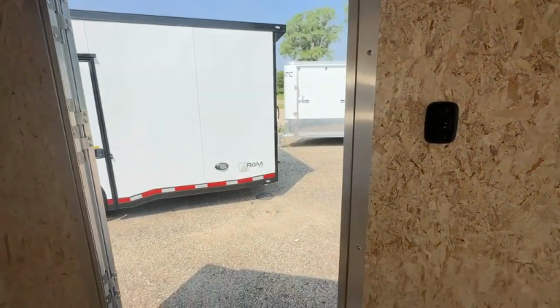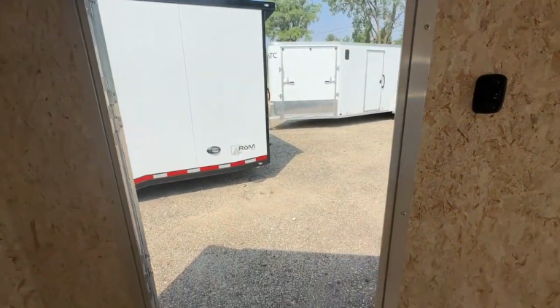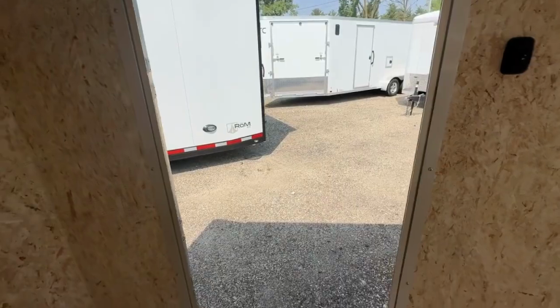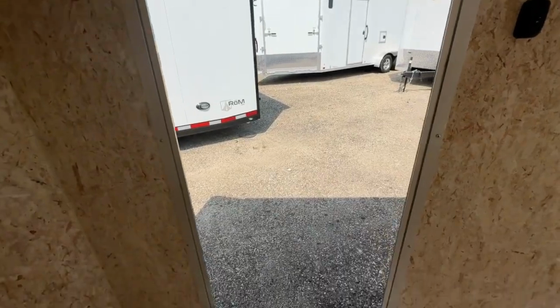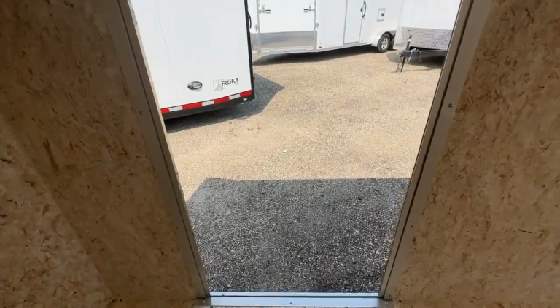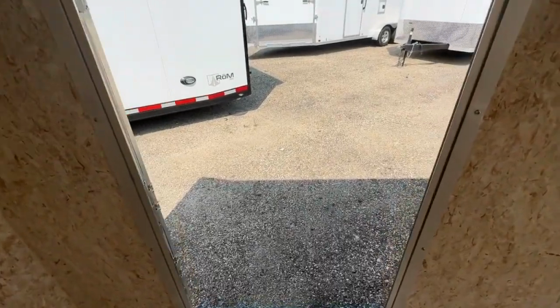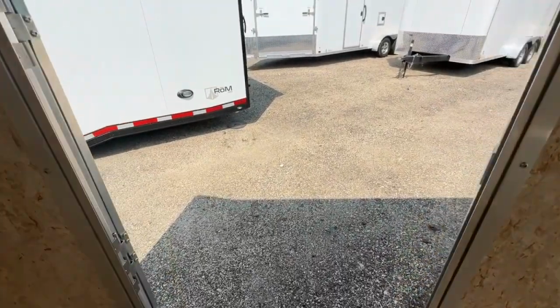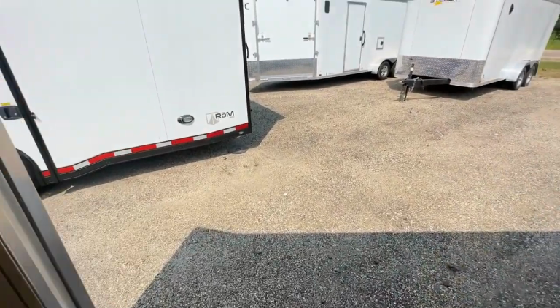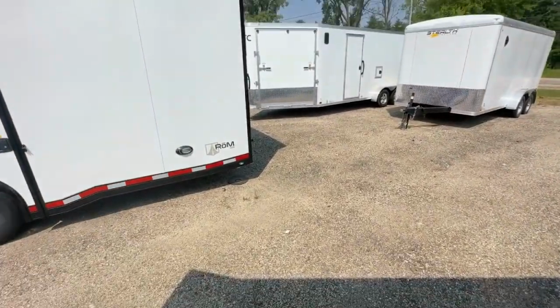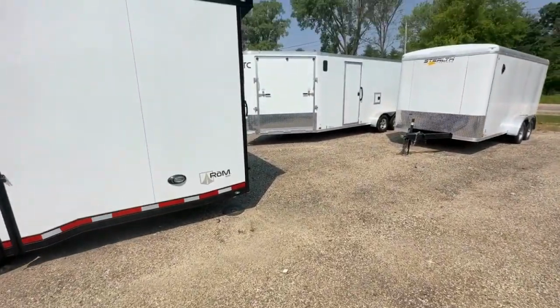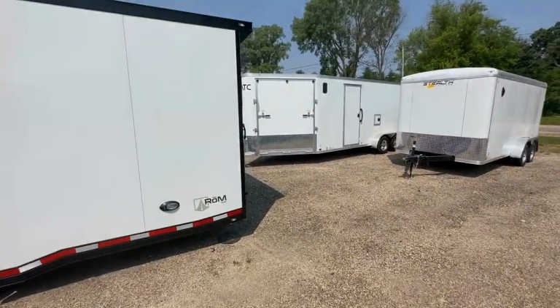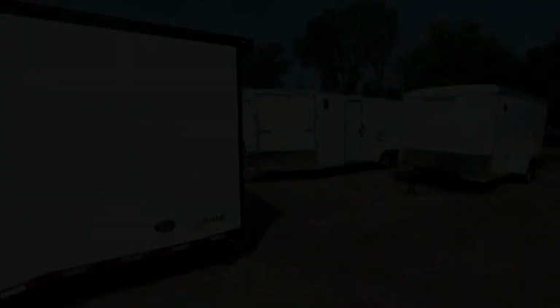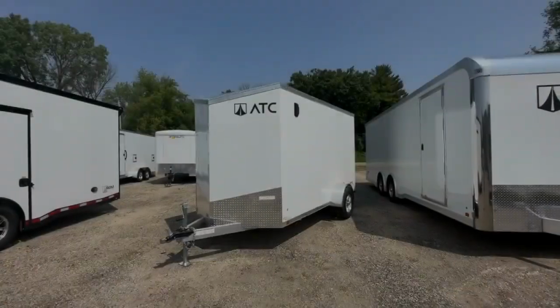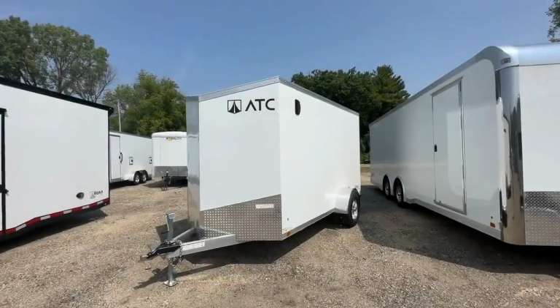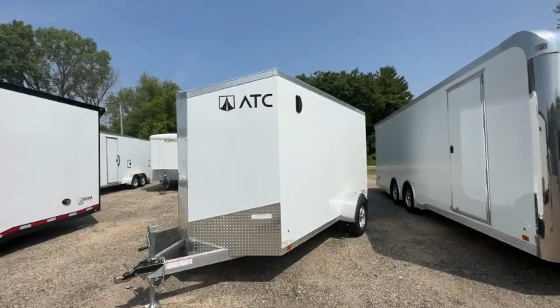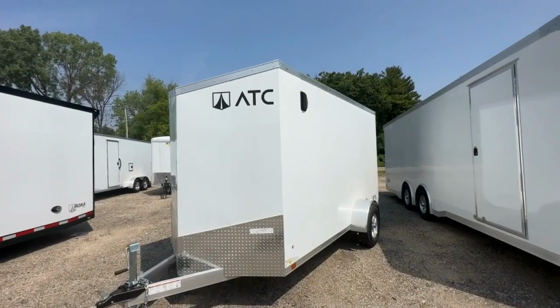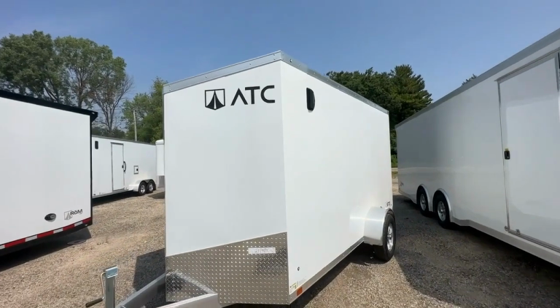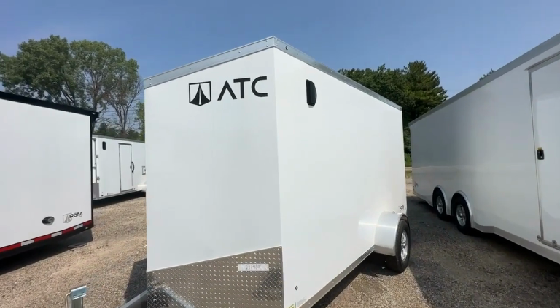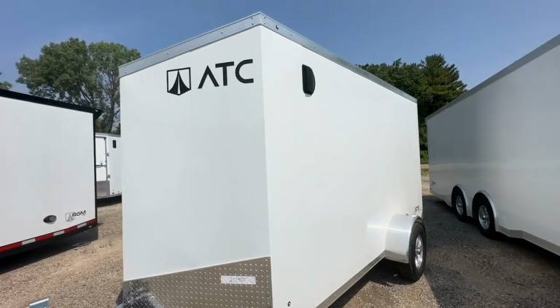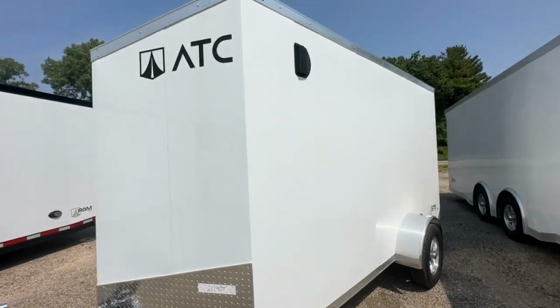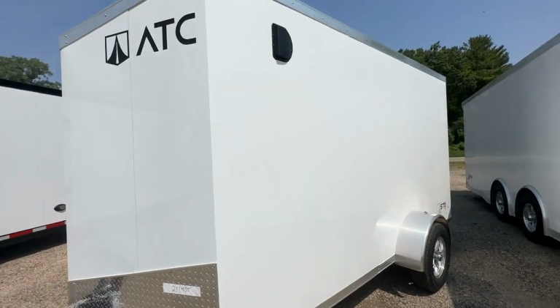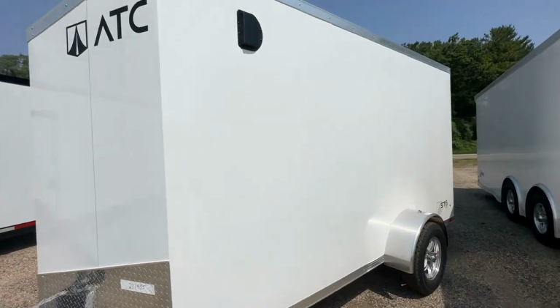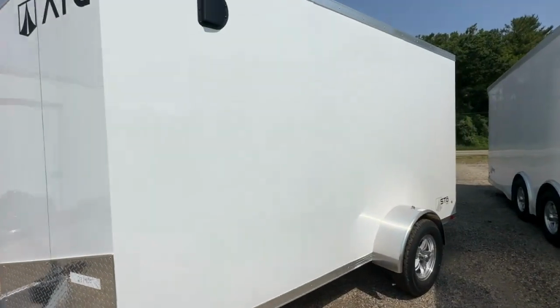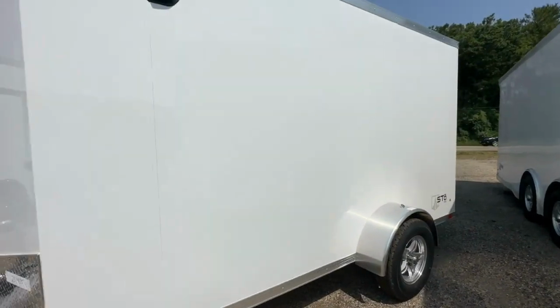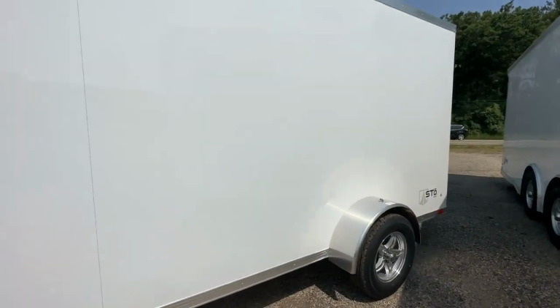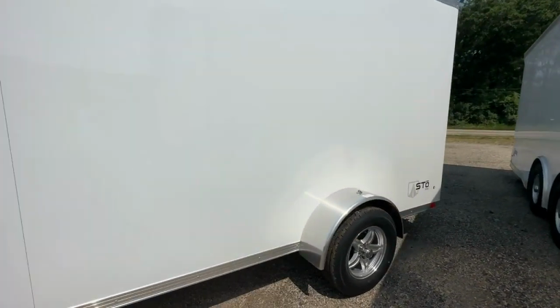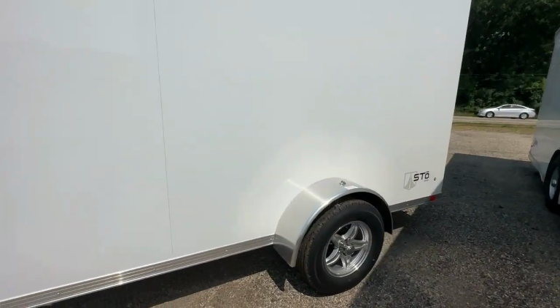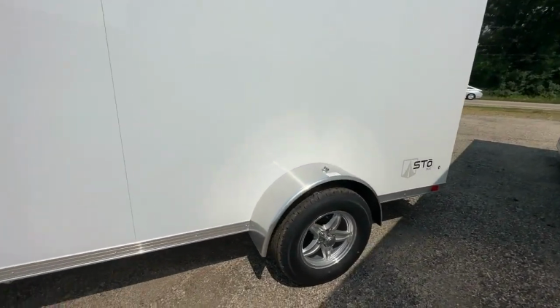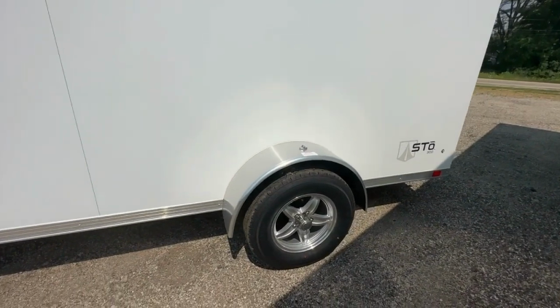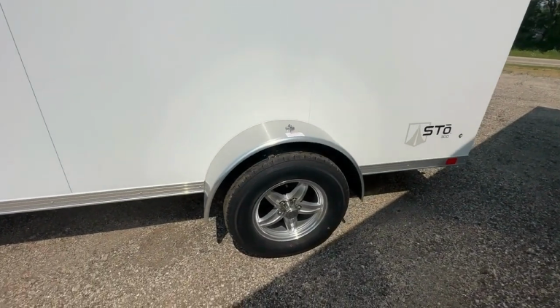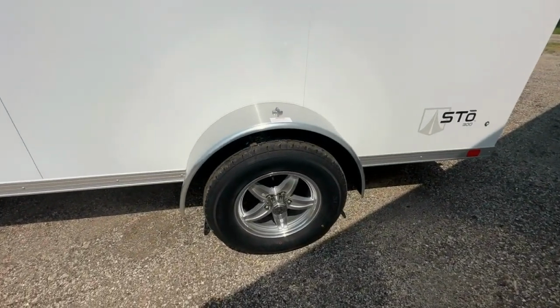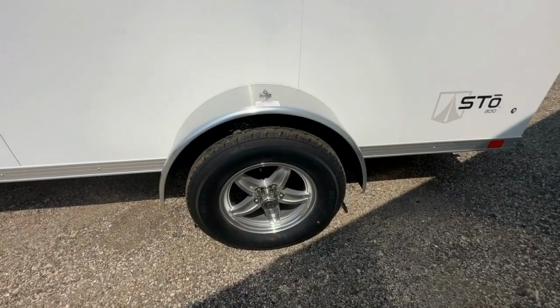The 6-foot 6-inch interior height provides ample room for your cargo. The Stowe 300 rides on 15-inch radial tires with nitro fill, ensuring a smooth journey. Gray mod wheels add a touch of style to your travels.